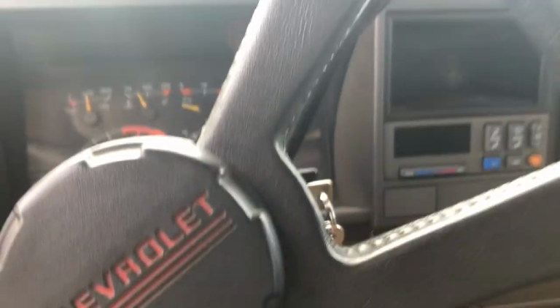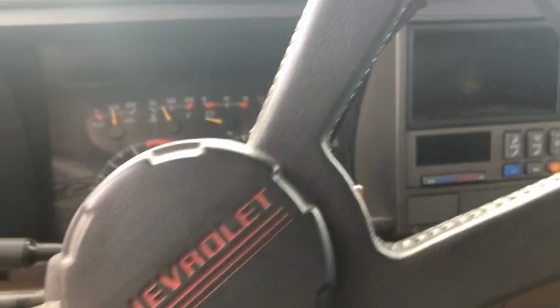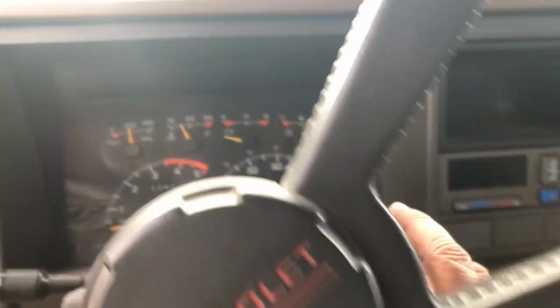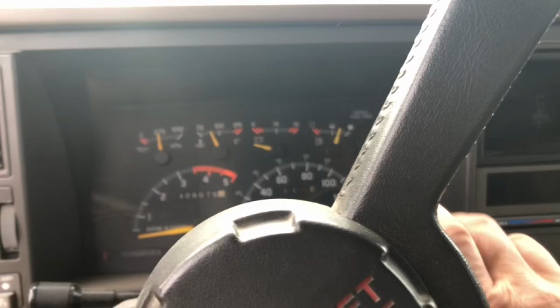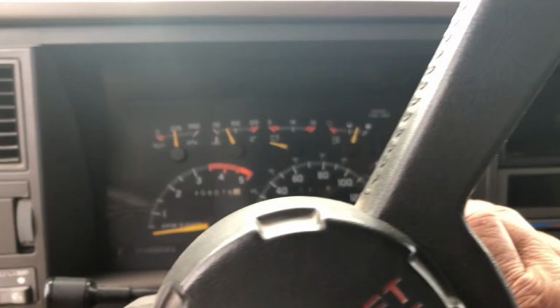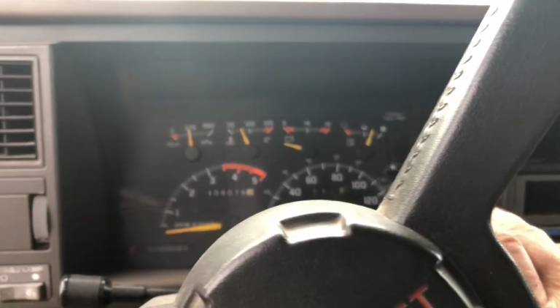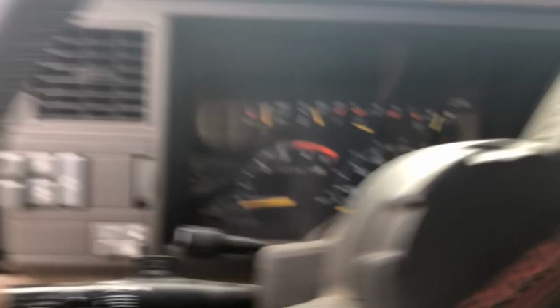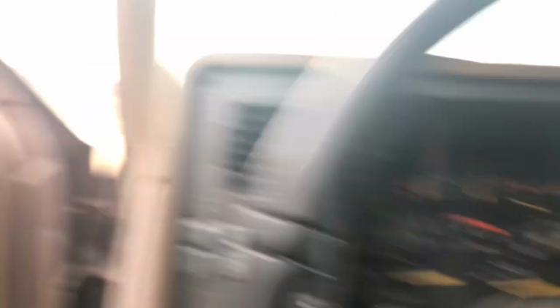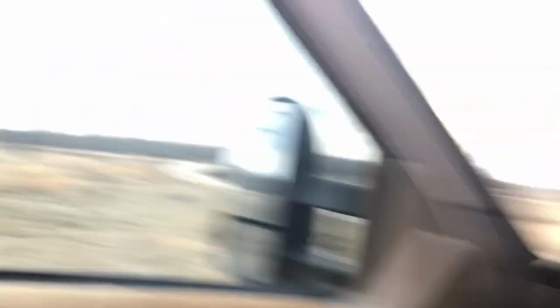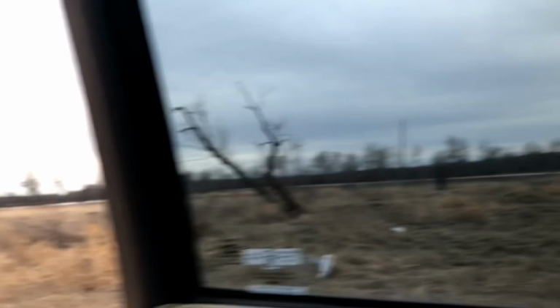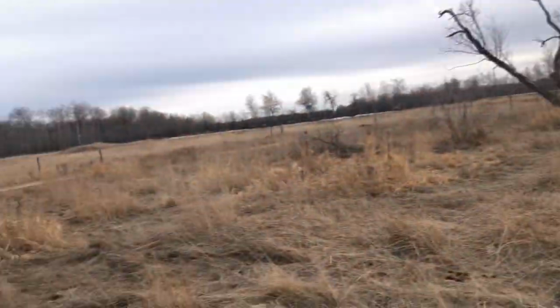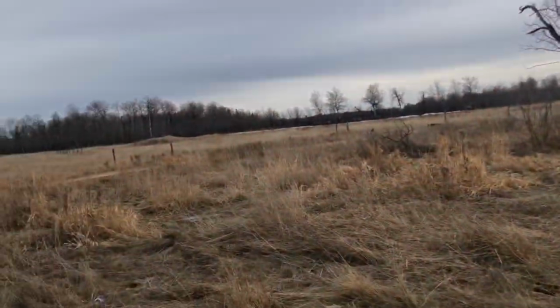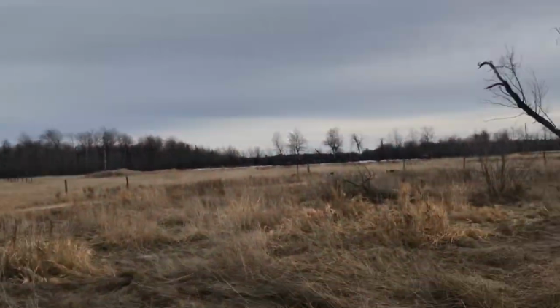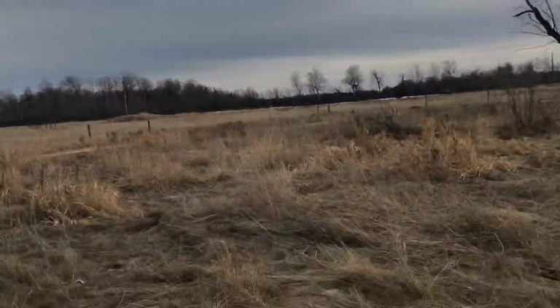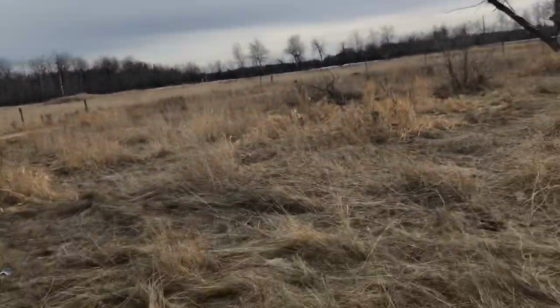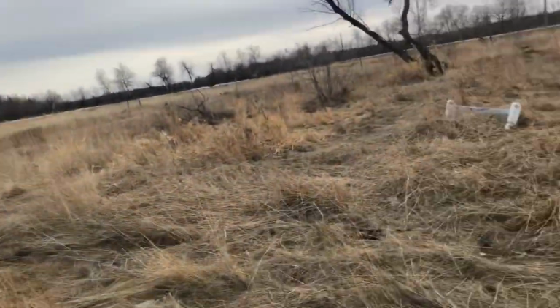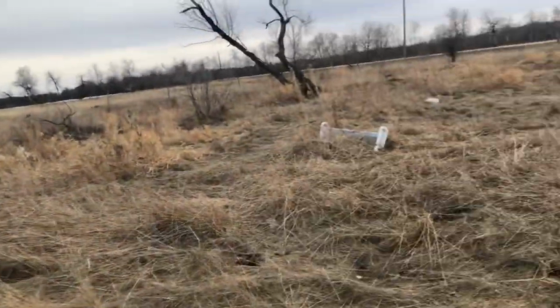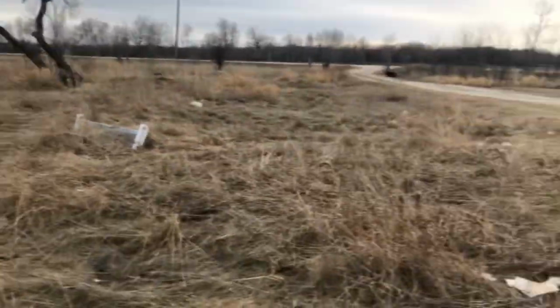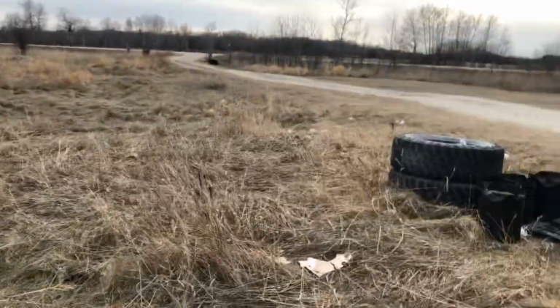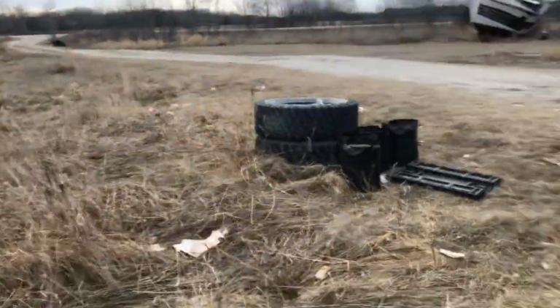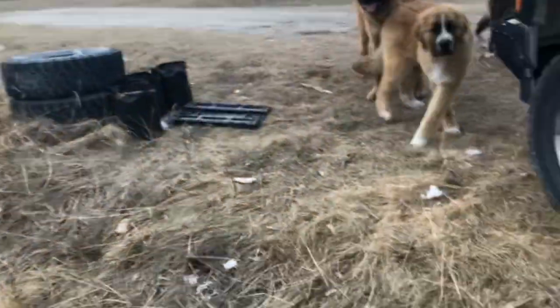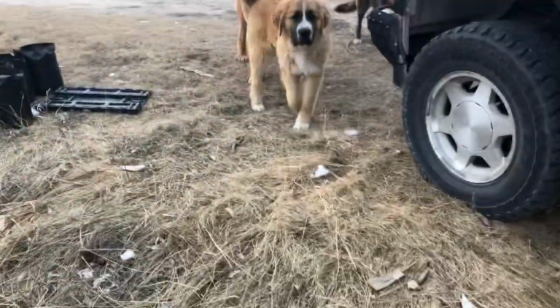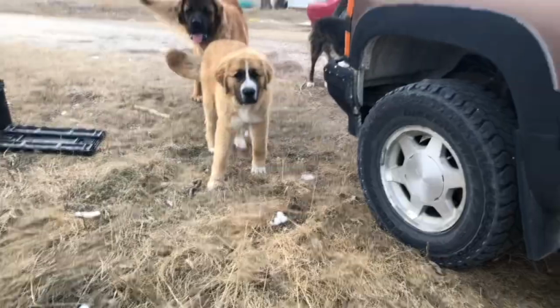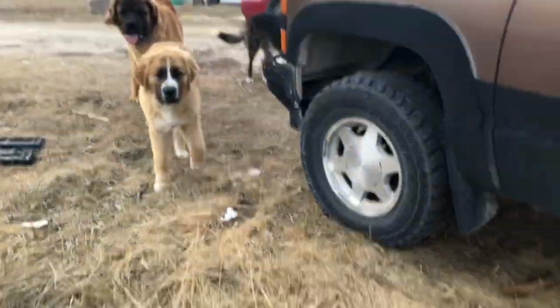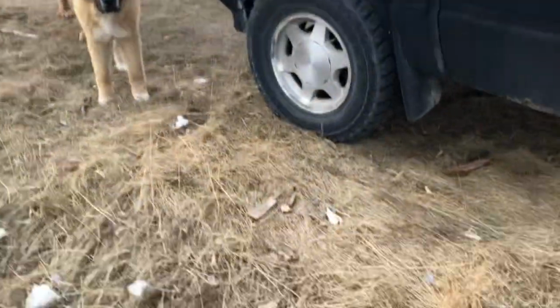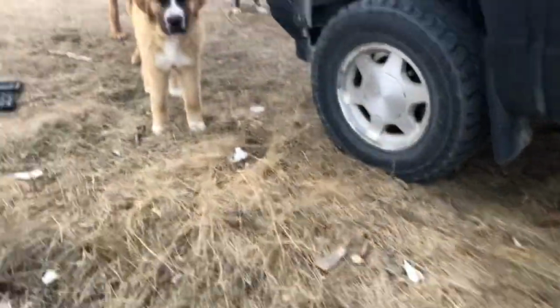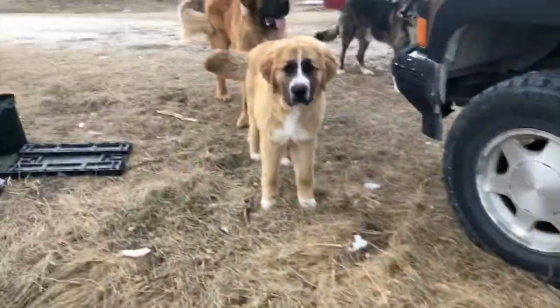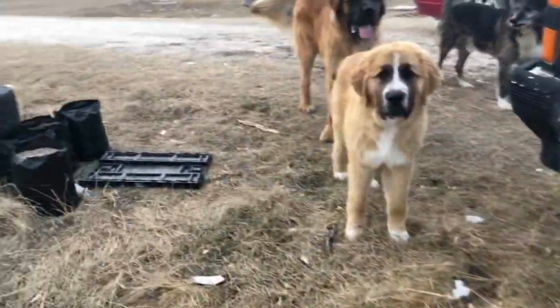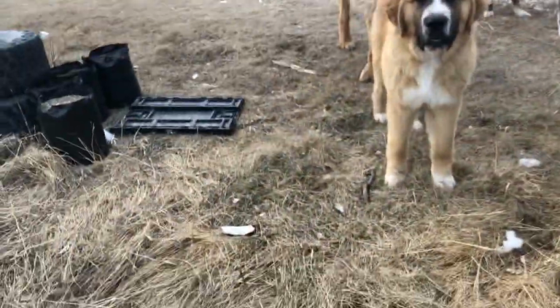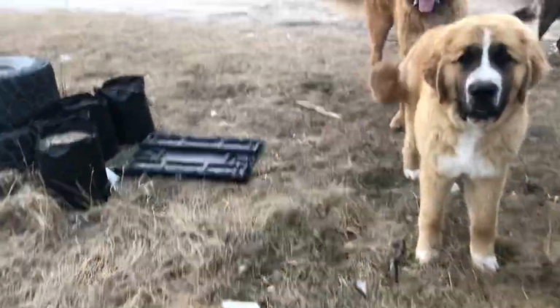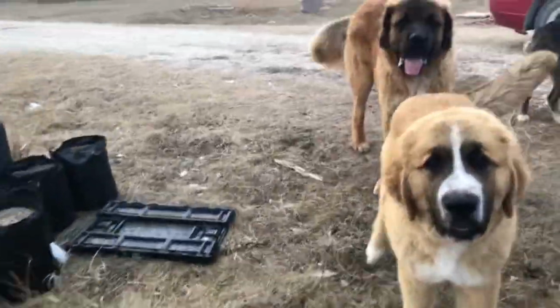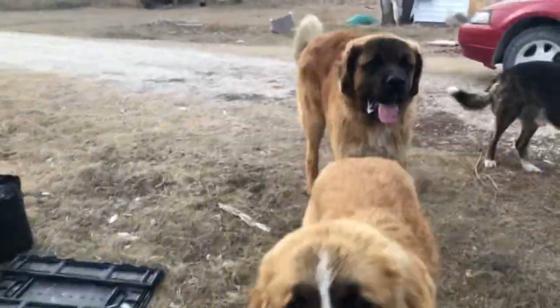So there you go — Chevy Truckasaurus. Gosh, you dogs make a mess. There you go.